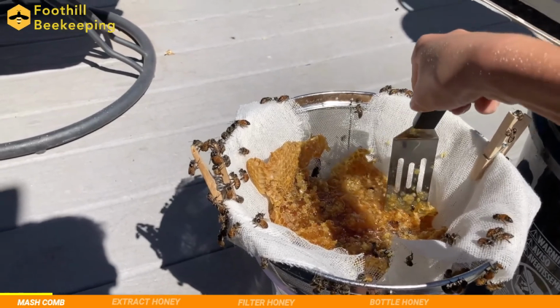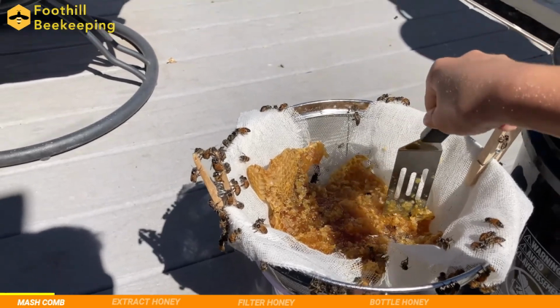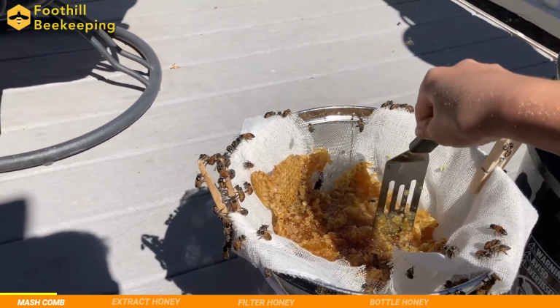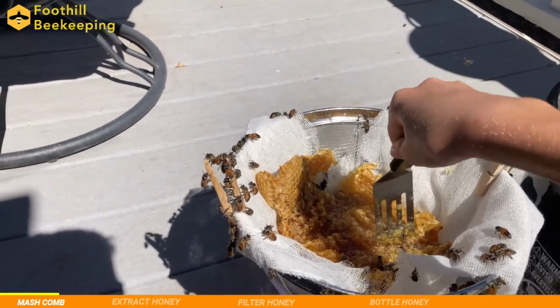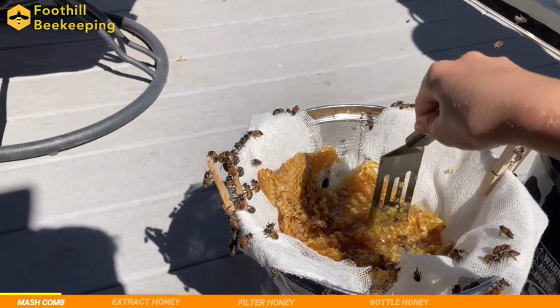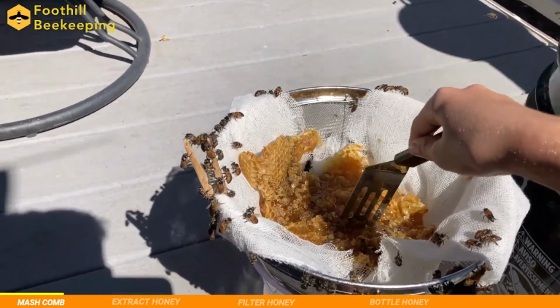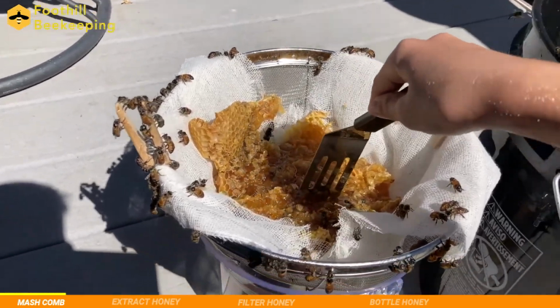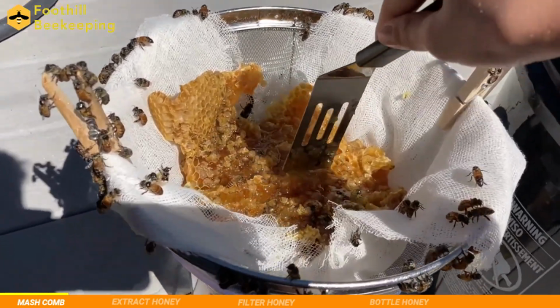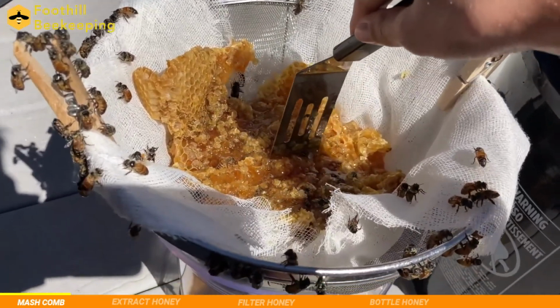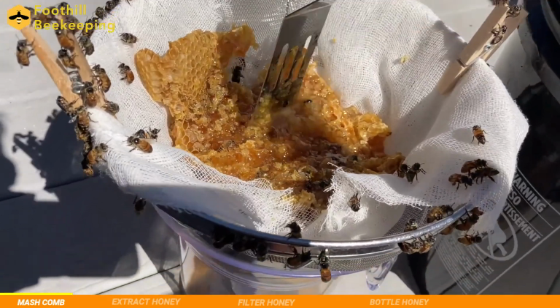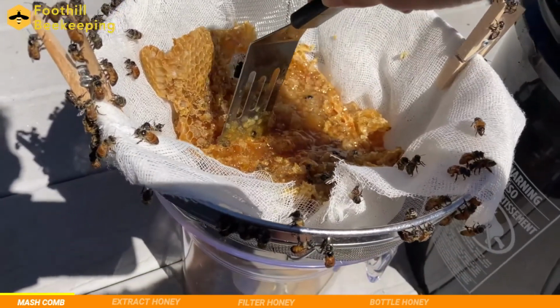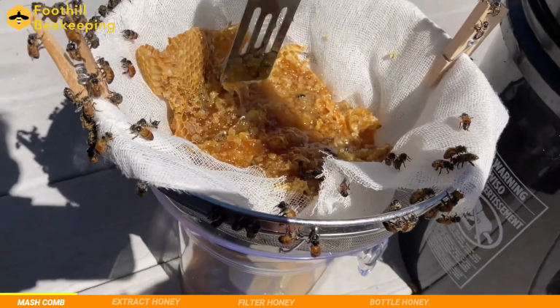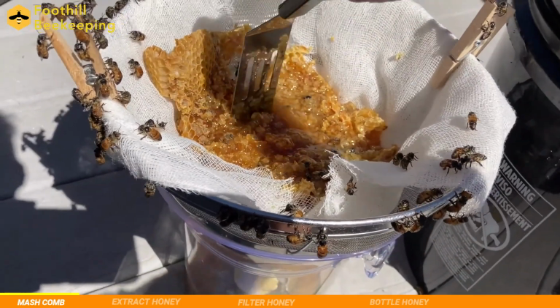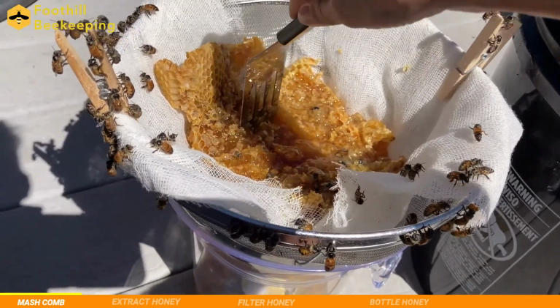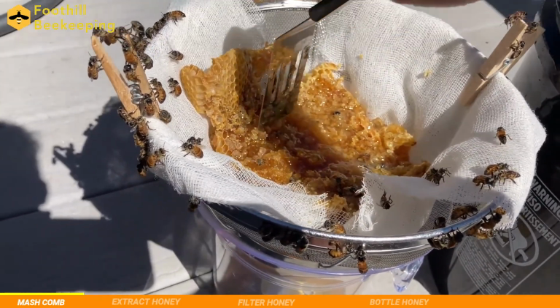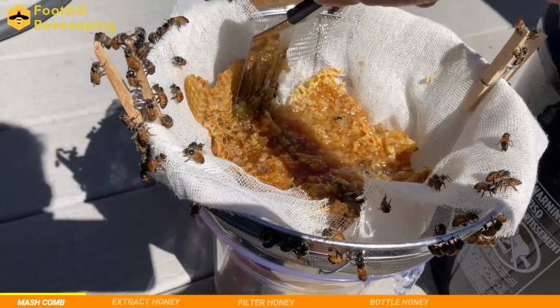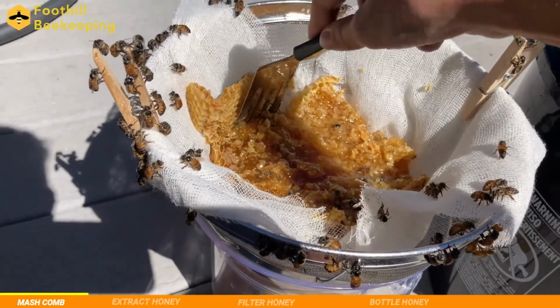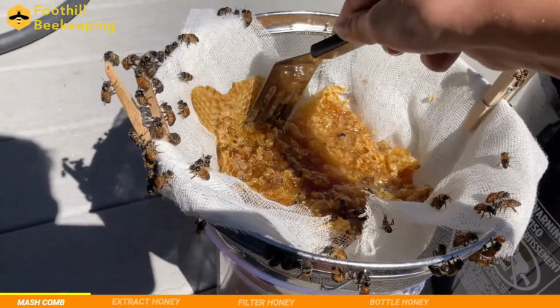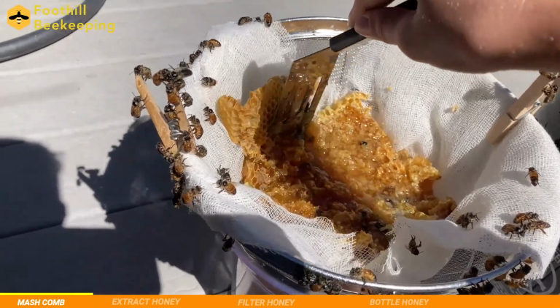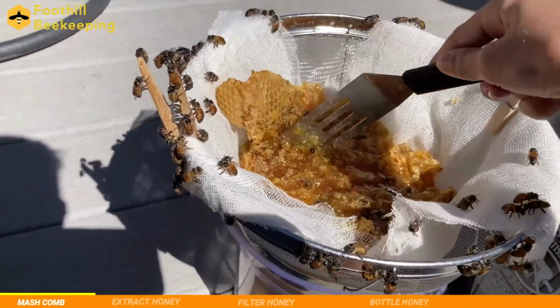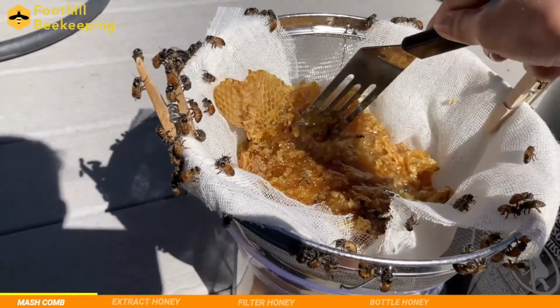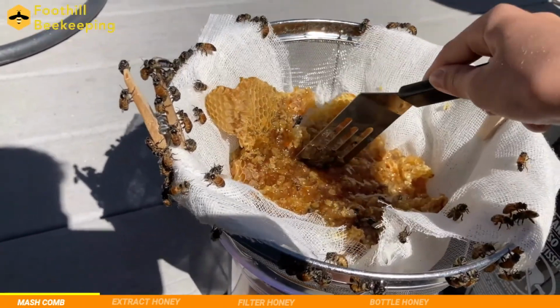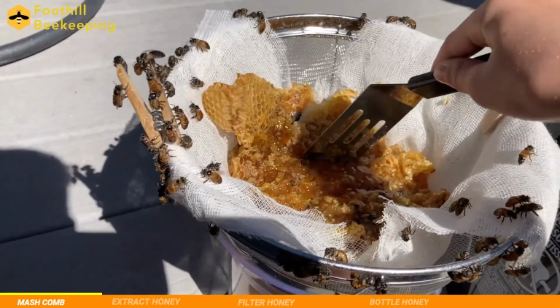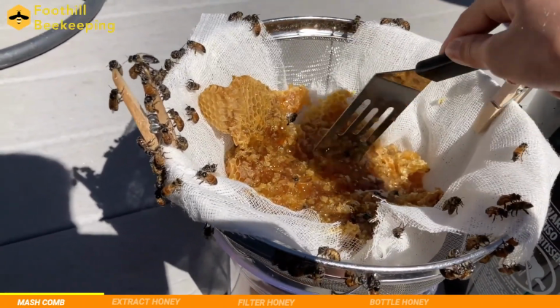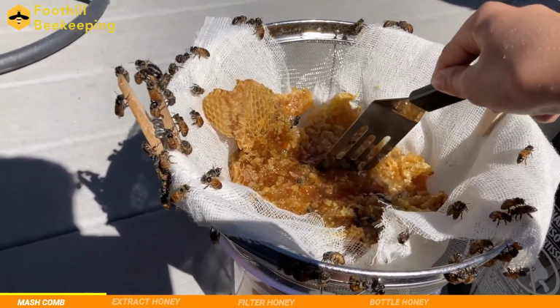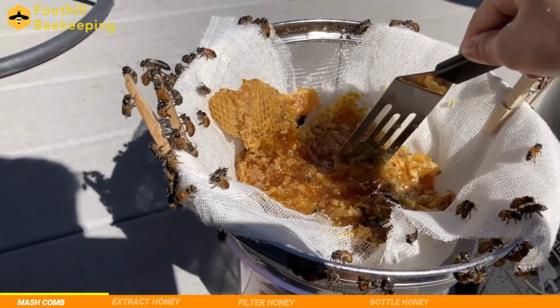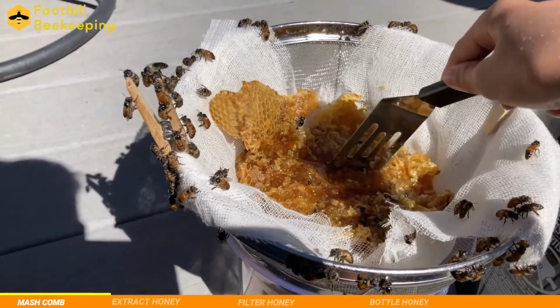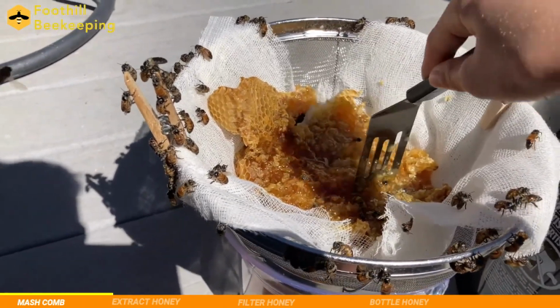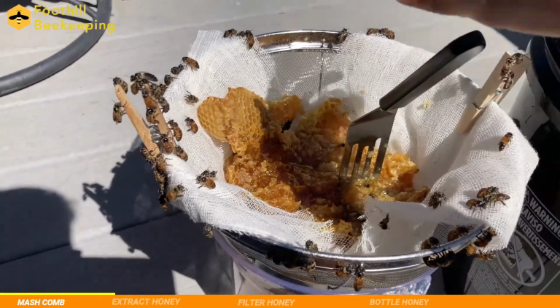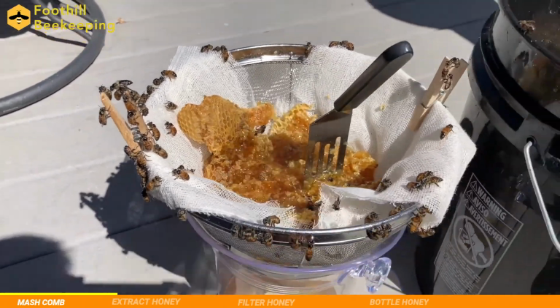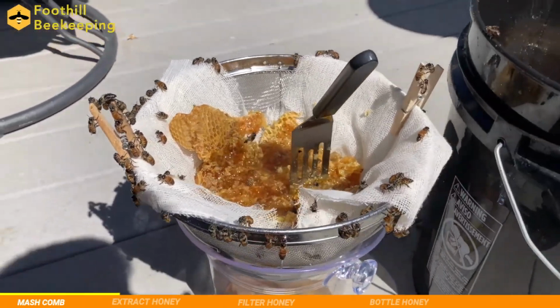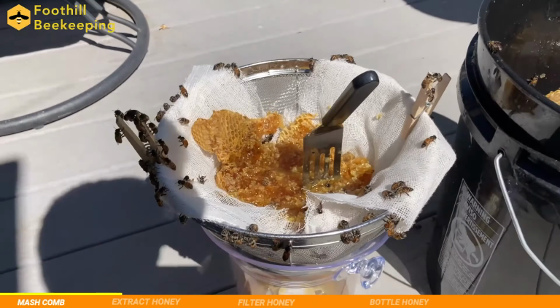Alright, so now we're home and are excited to harvest our new honey. We're going to start off by mushing the juicy comb to open up as many cracks as possible, and then we'll move on to the extracting.